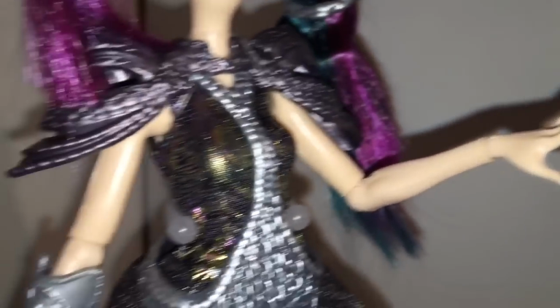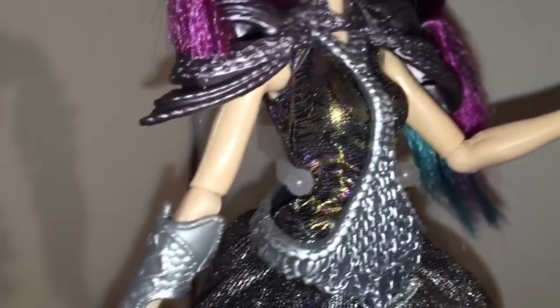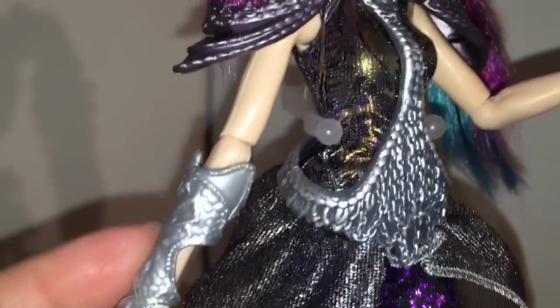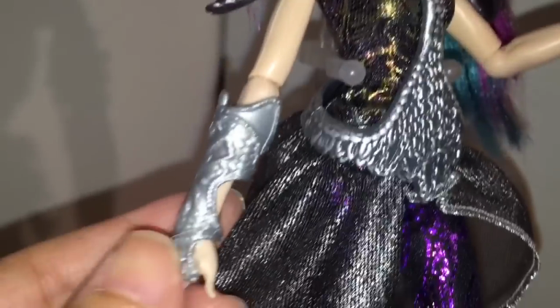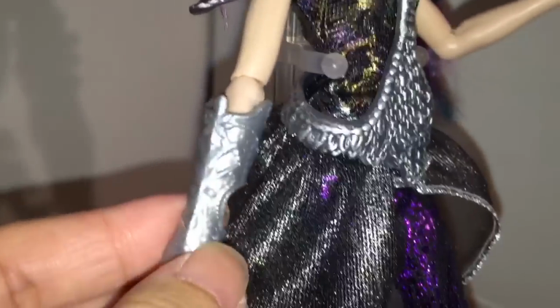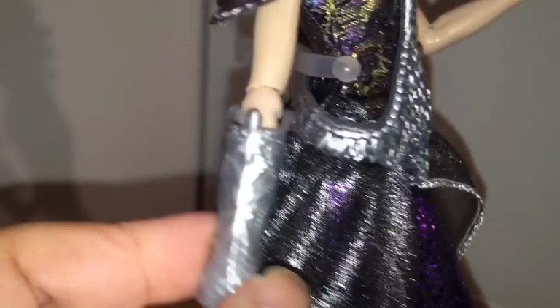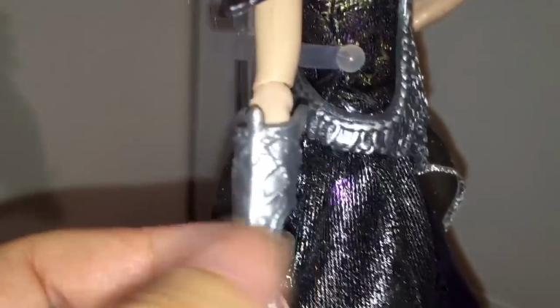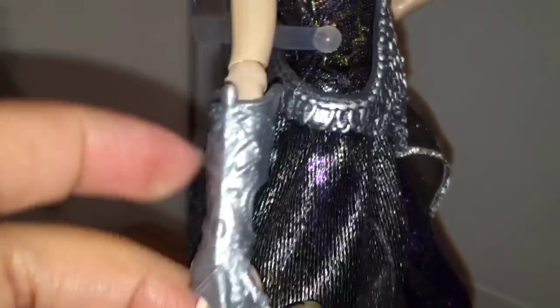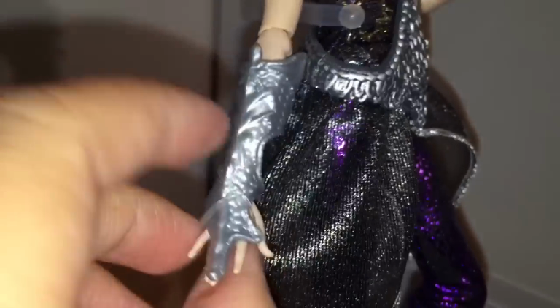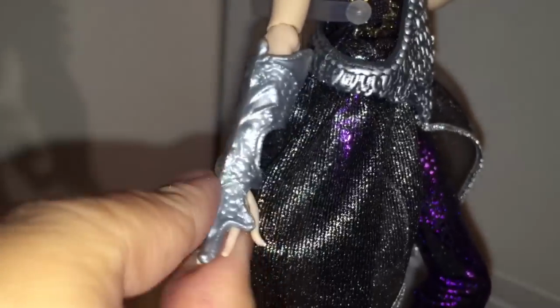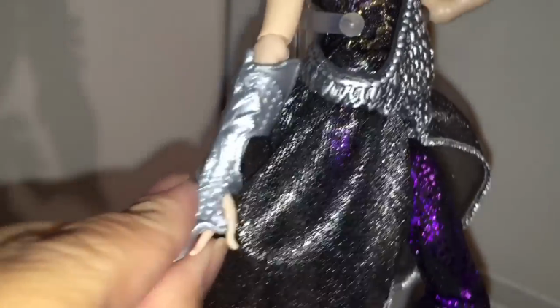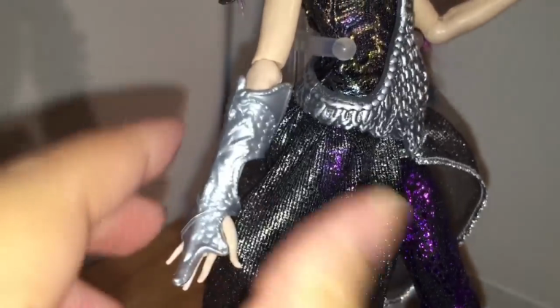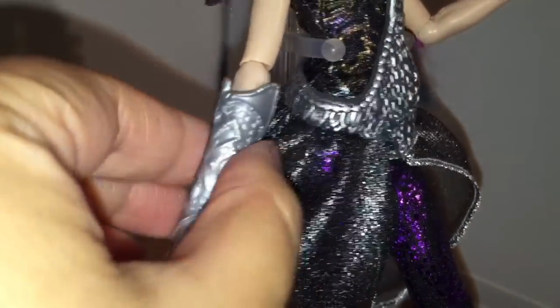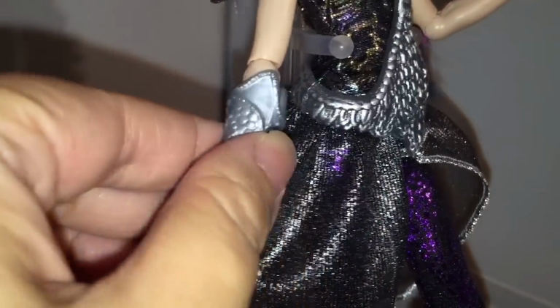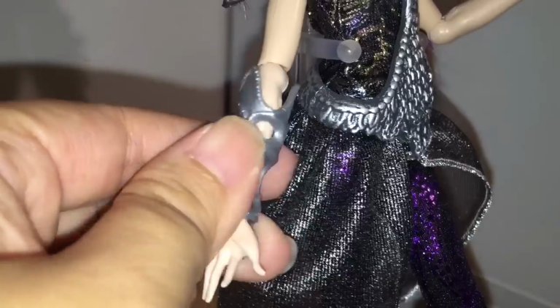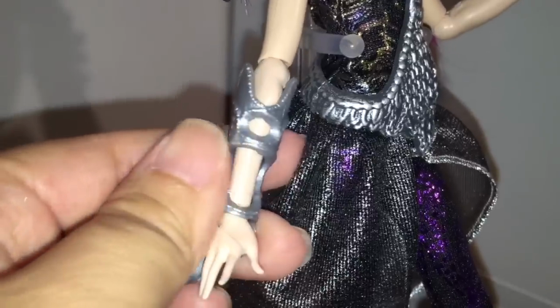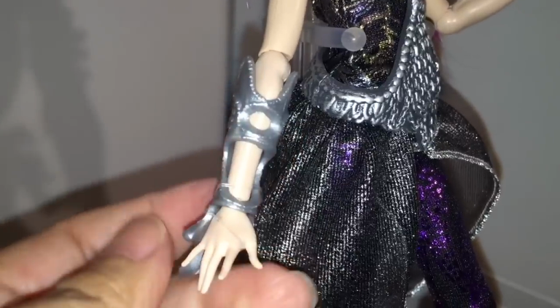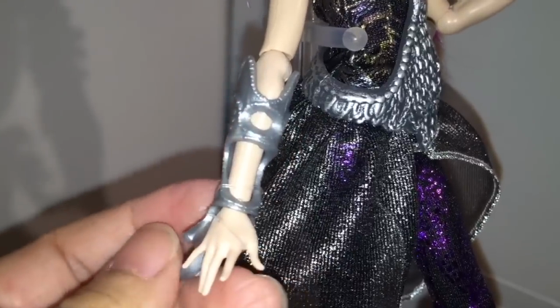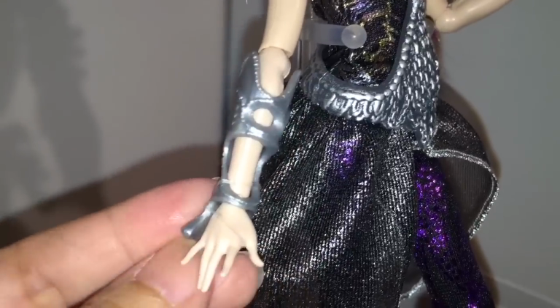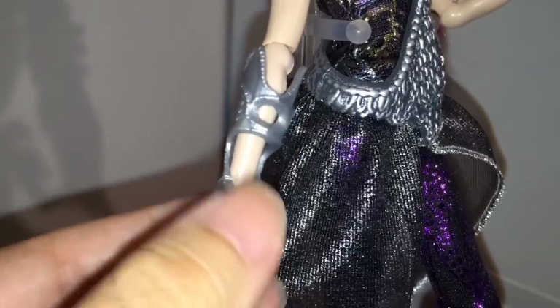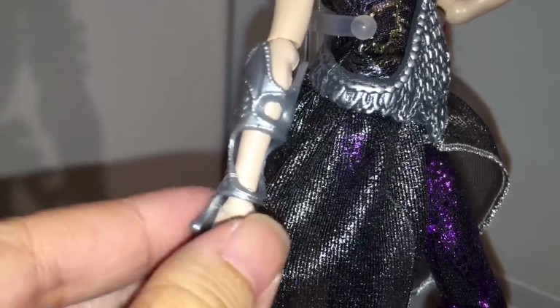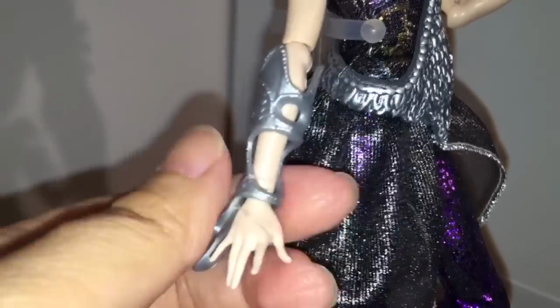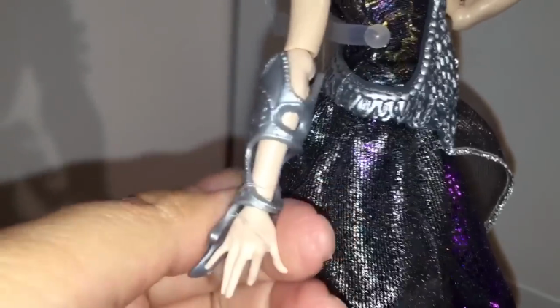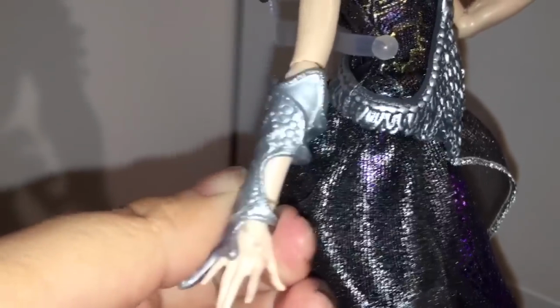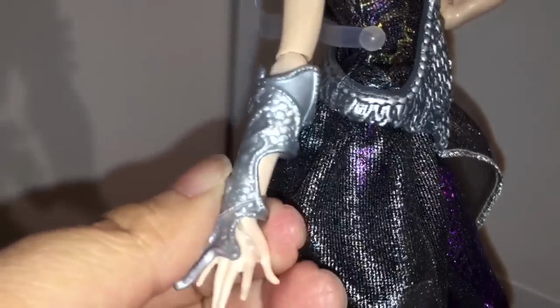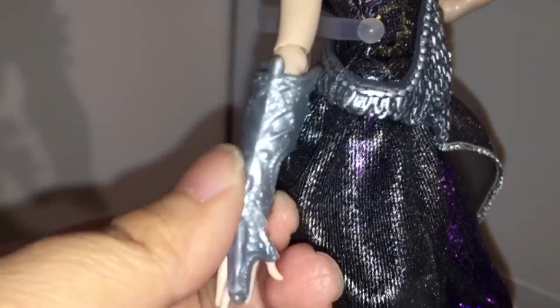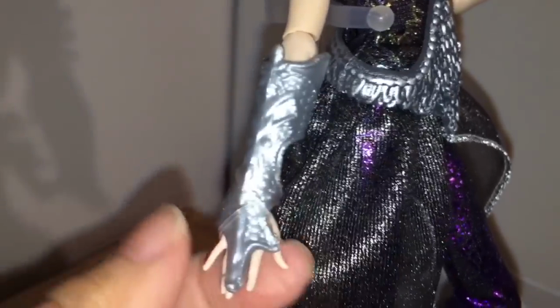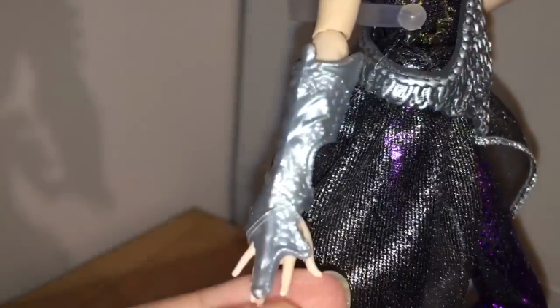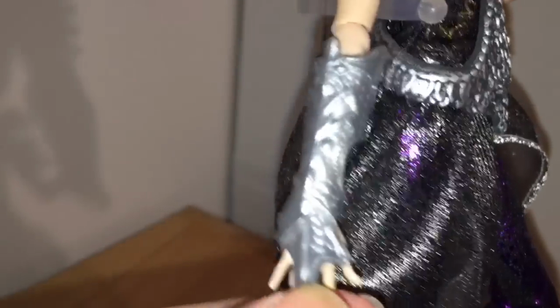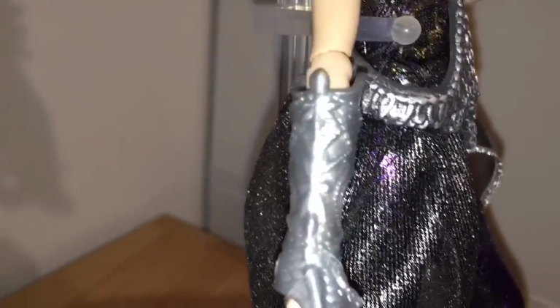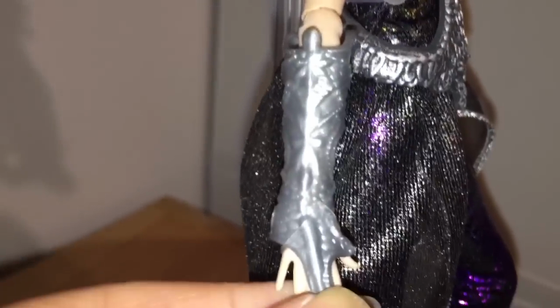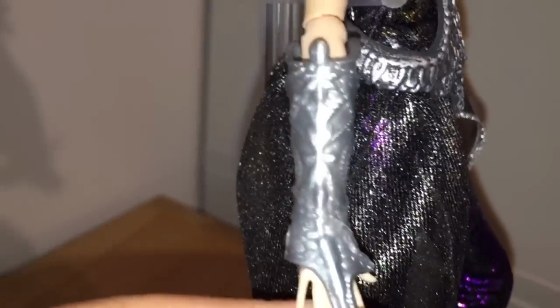As for accessories, she doesn't wear any on her left arm, but on her right arm she has a pretty full vambrace that goes from elbow to finger and covers everything, so it seems a little more utilitarian.